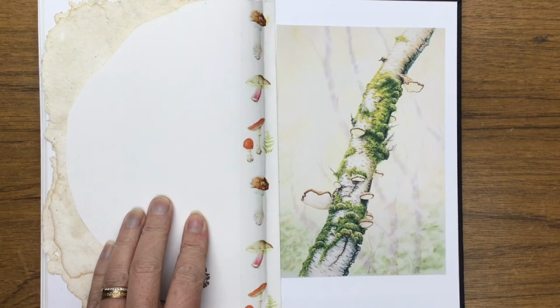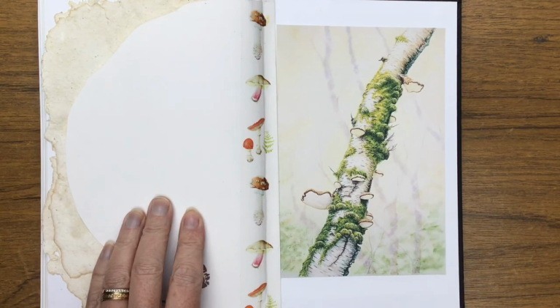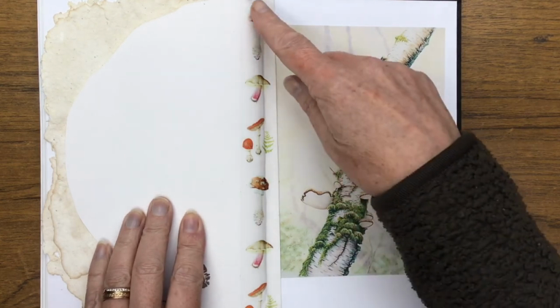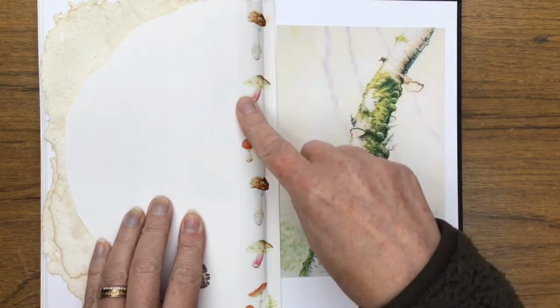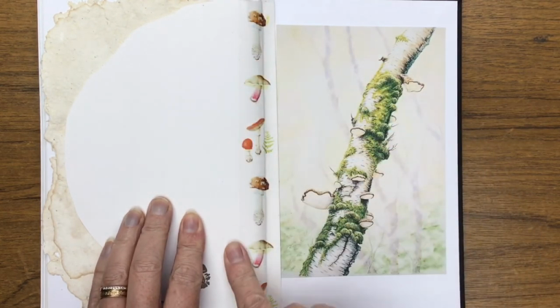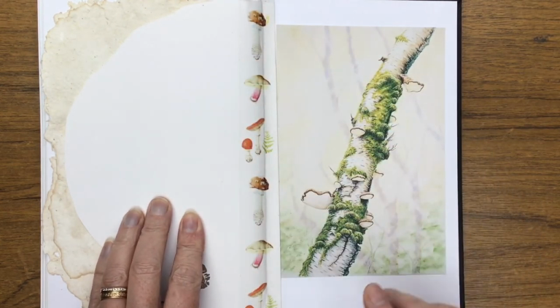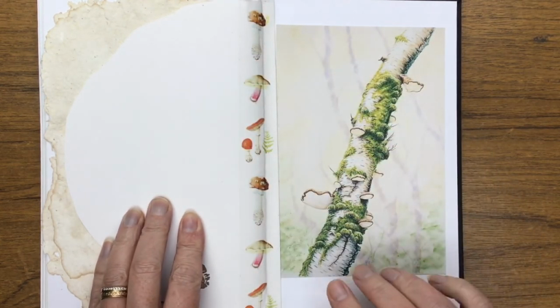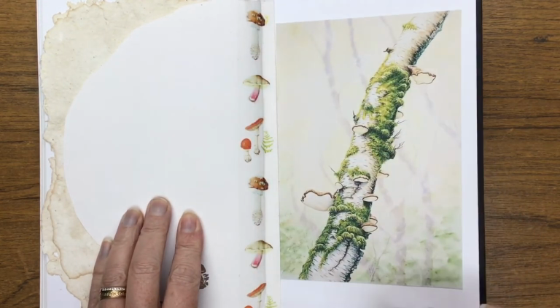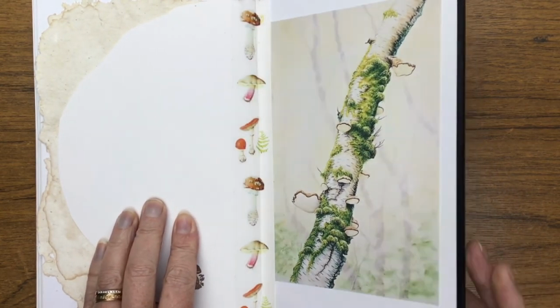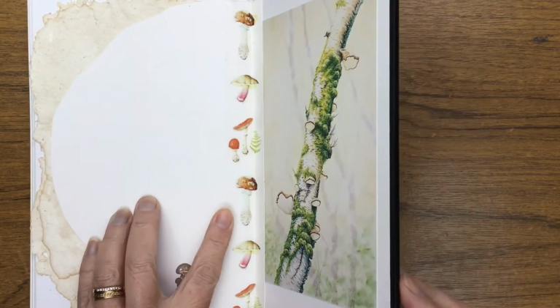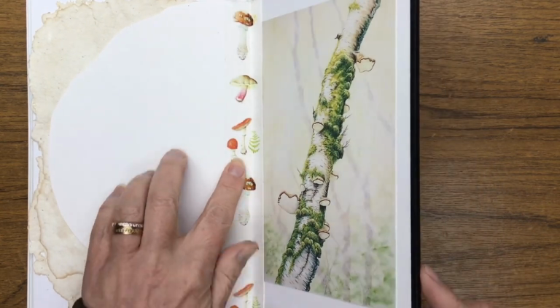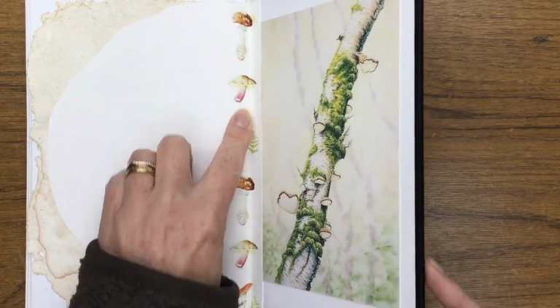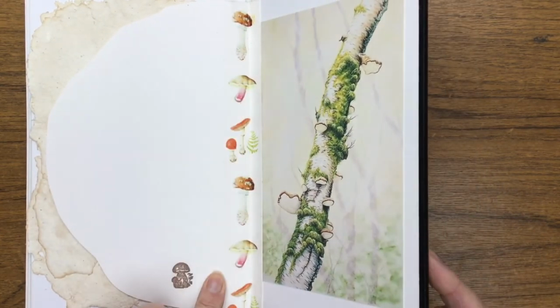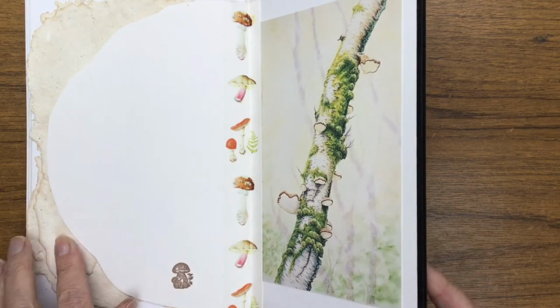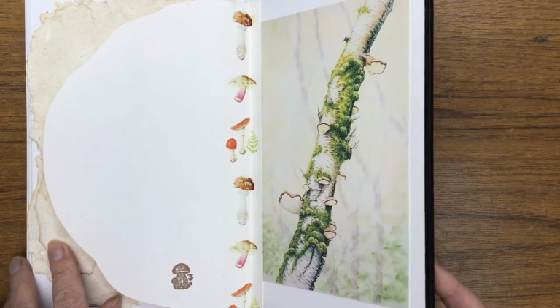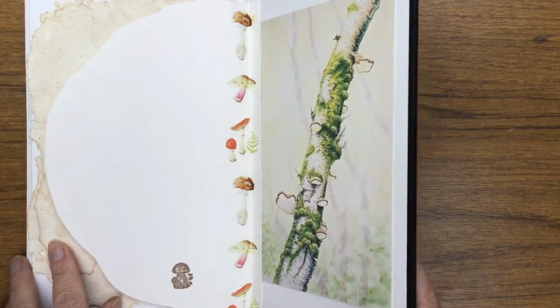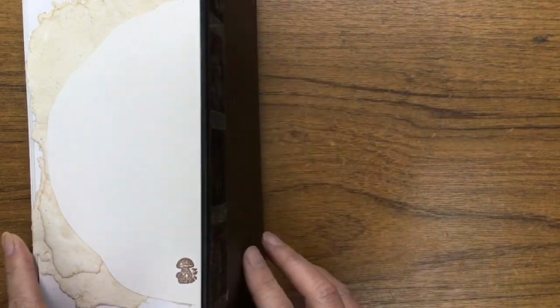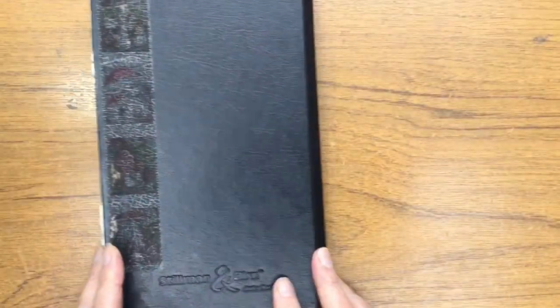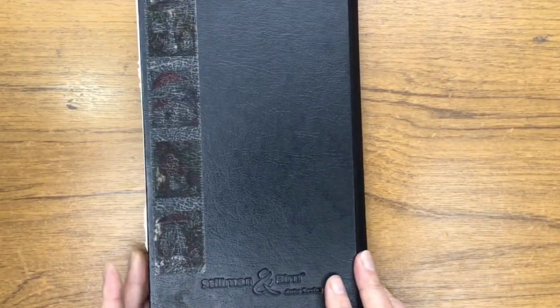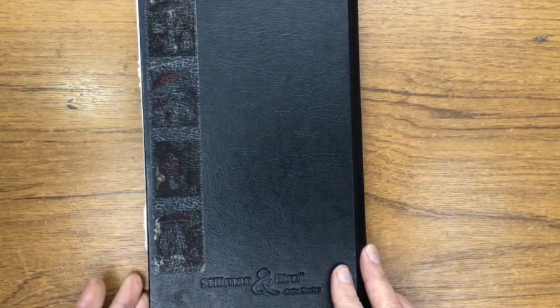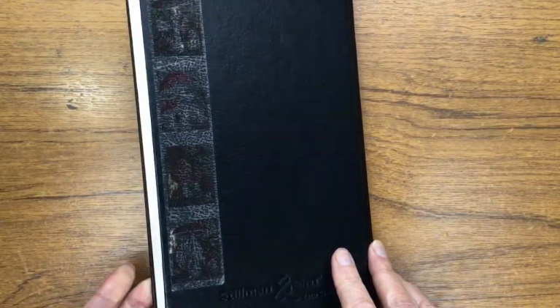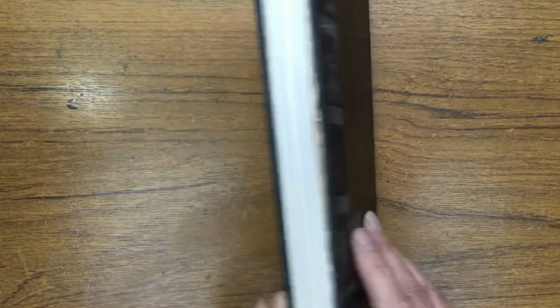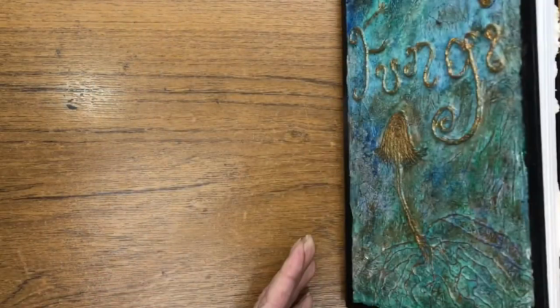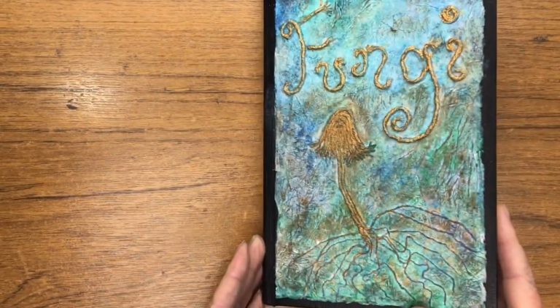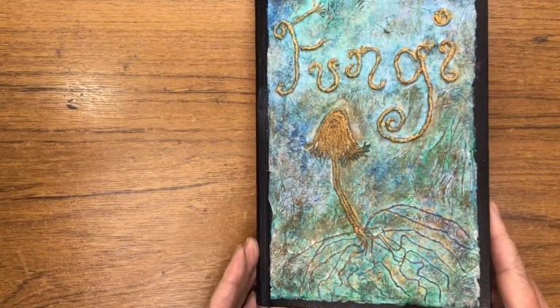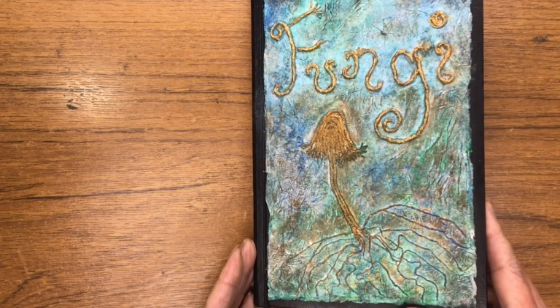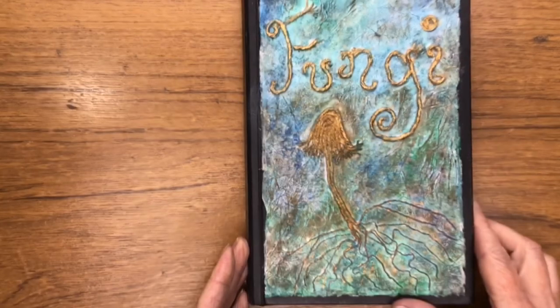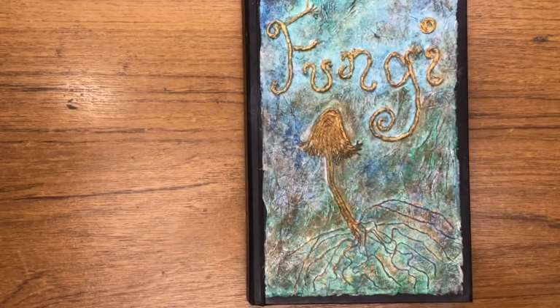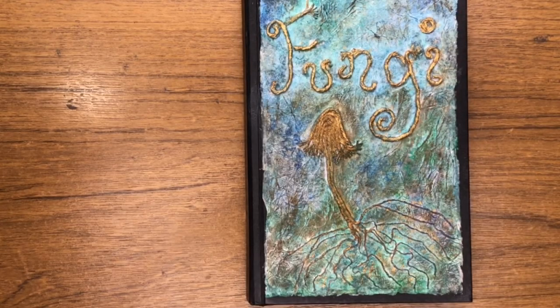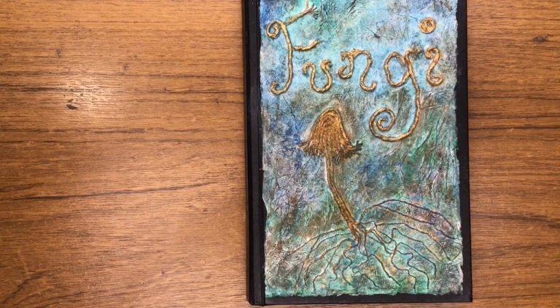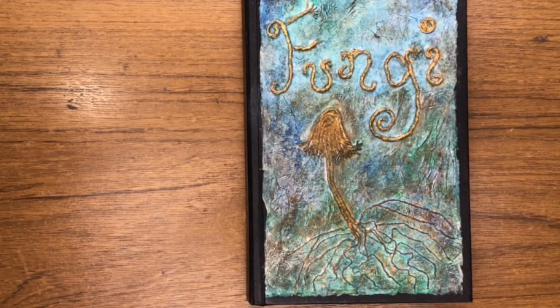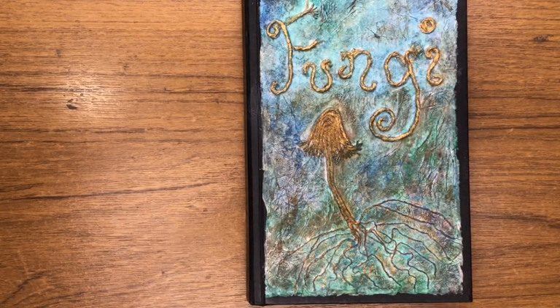Oh, and there's some washi tape that I made from some of my fungi artwork. And that's it — I hope you enjoyed that. Bye for now!